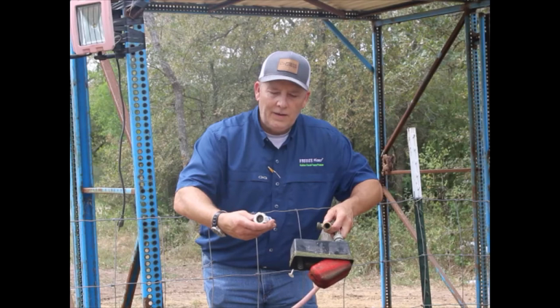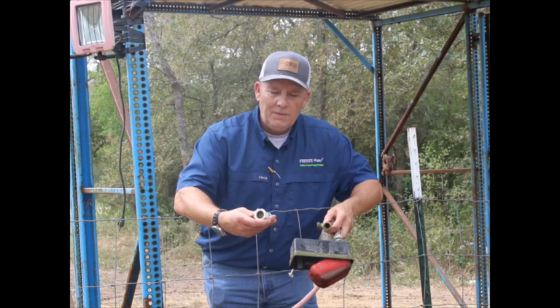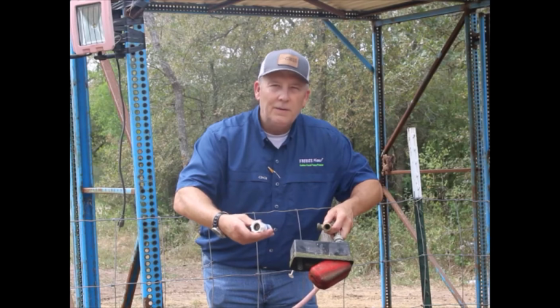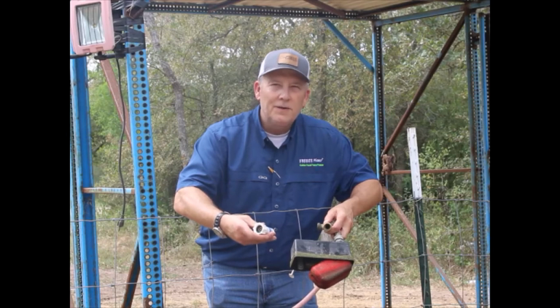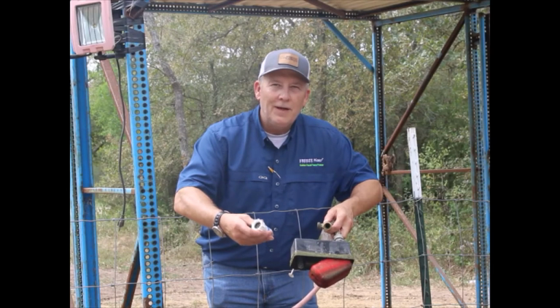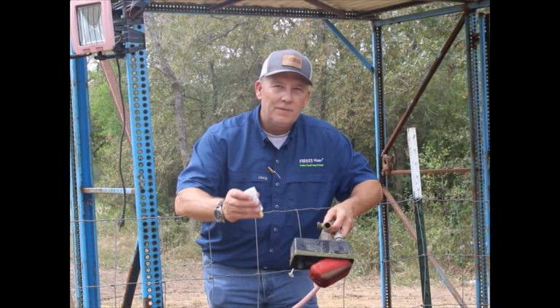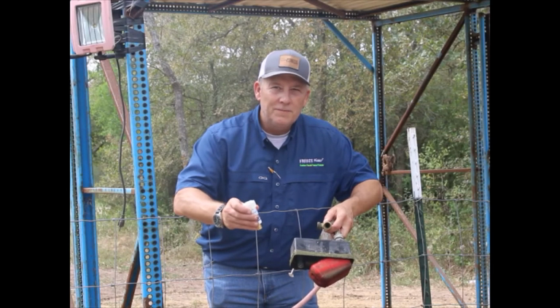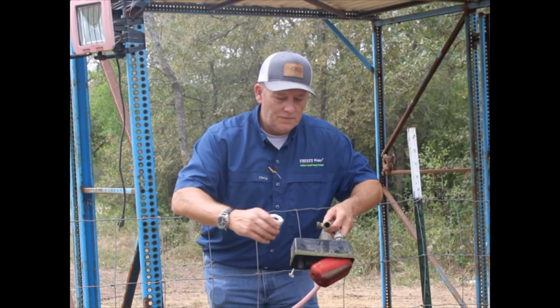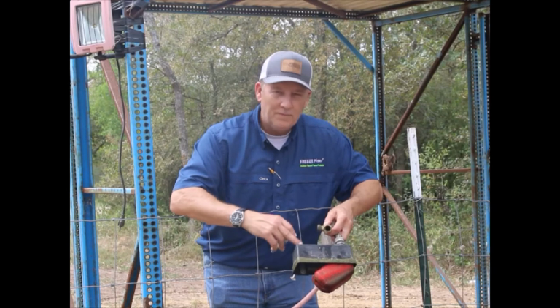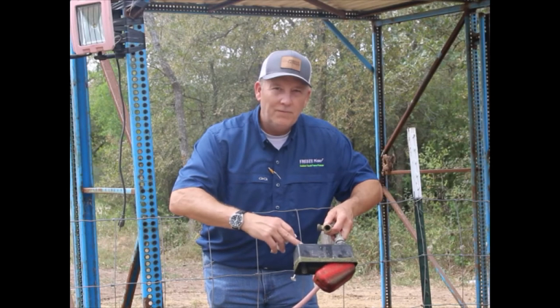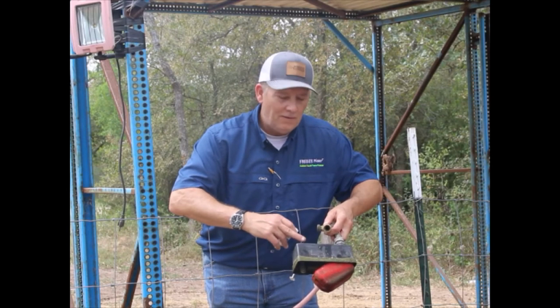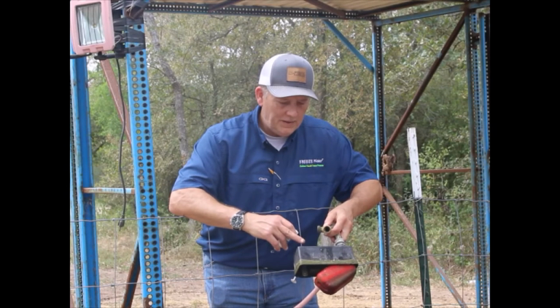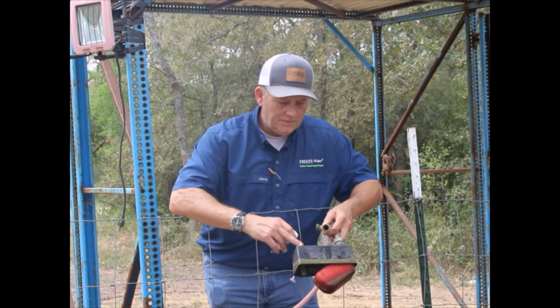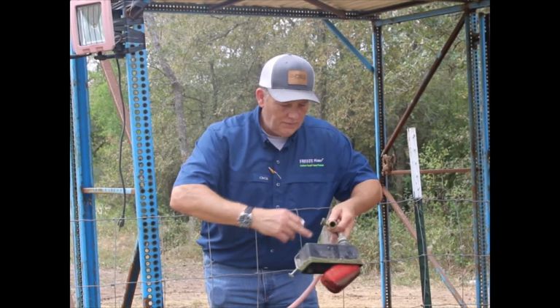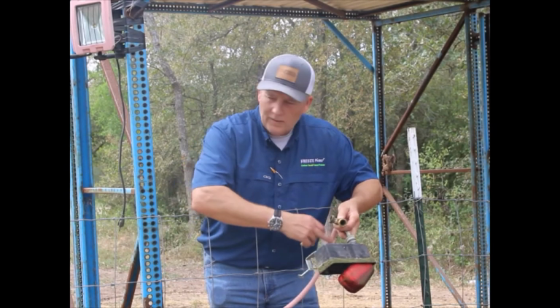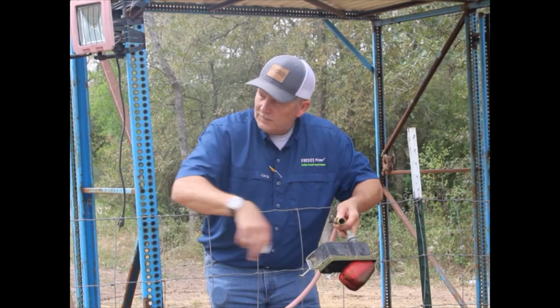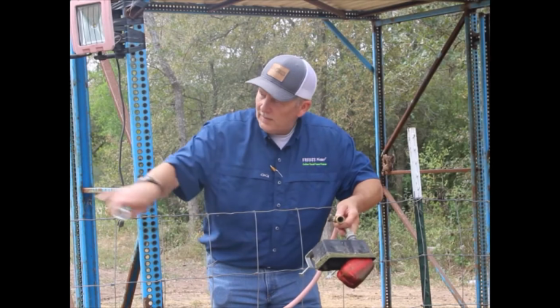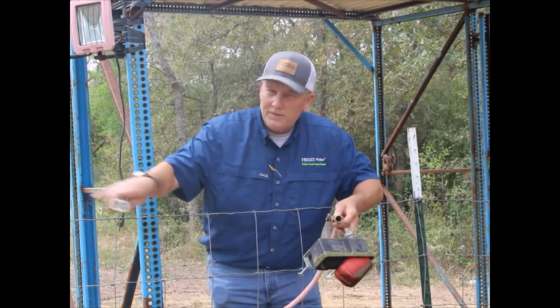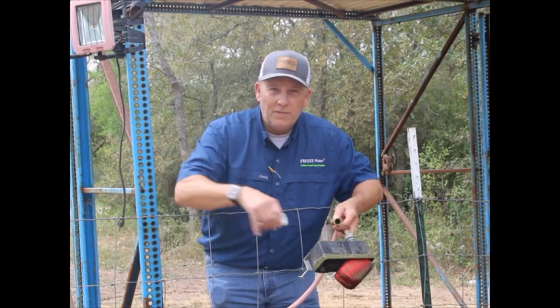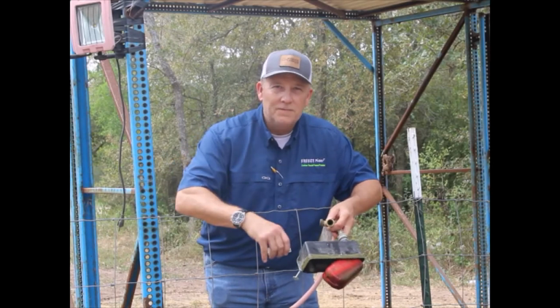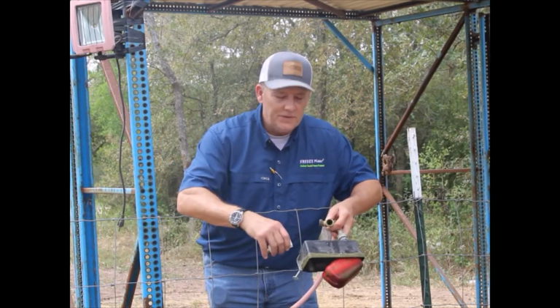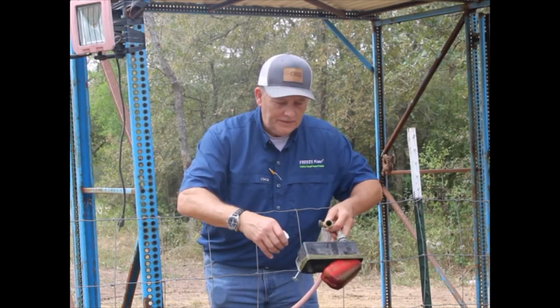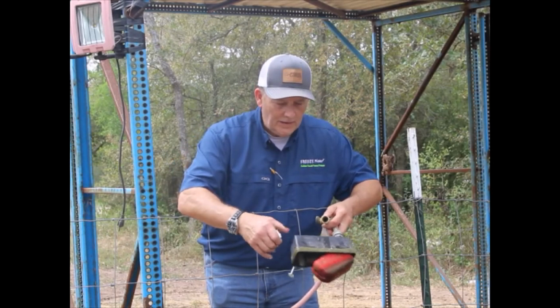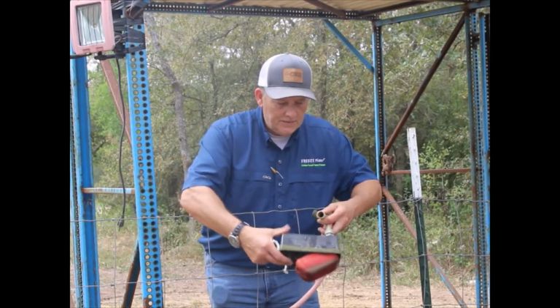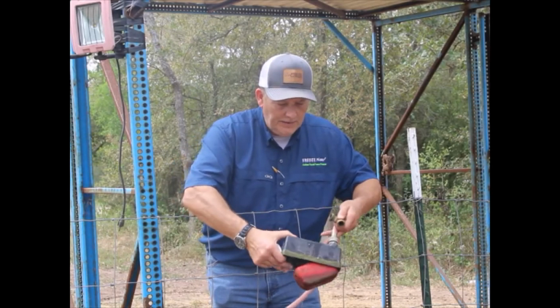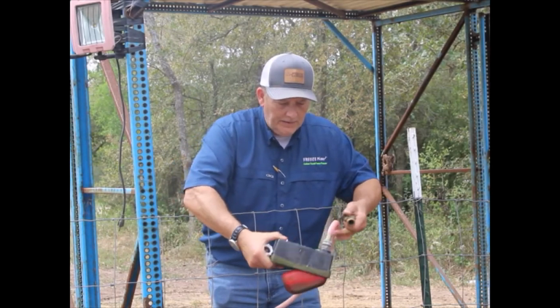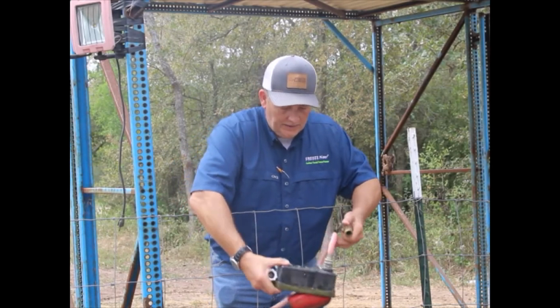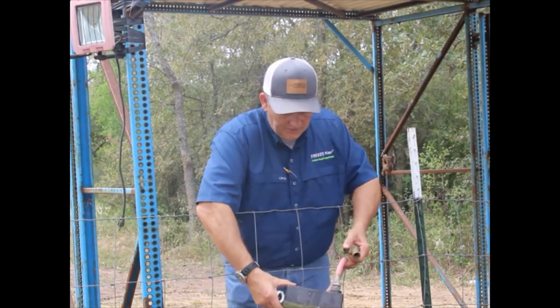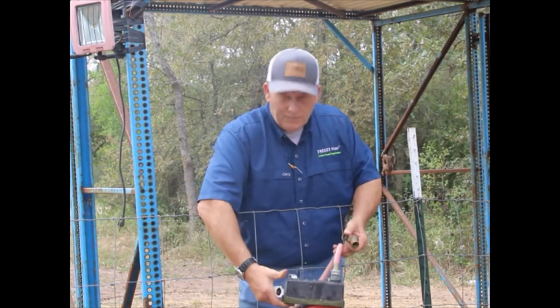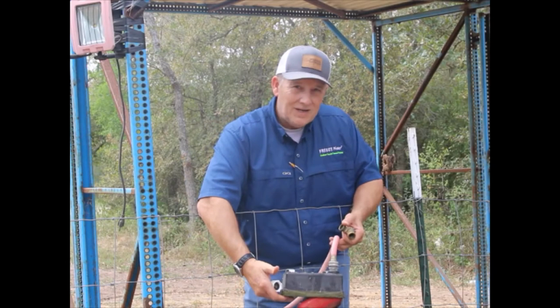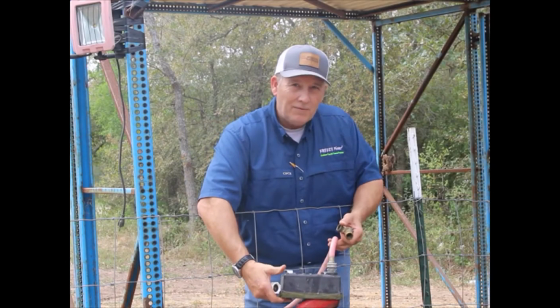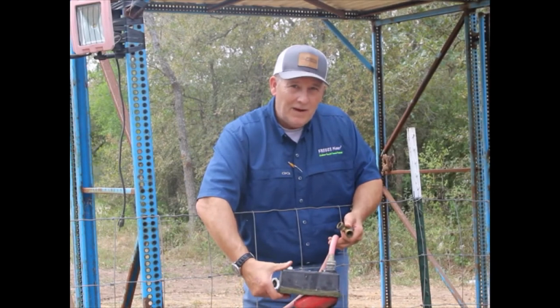I'm here to demonstrate how to put the Freeze Miser onto a float valve. That way it keeps your float, the hose, and all the way to your faucet from freezing. Your current setup is with this type of float valve.